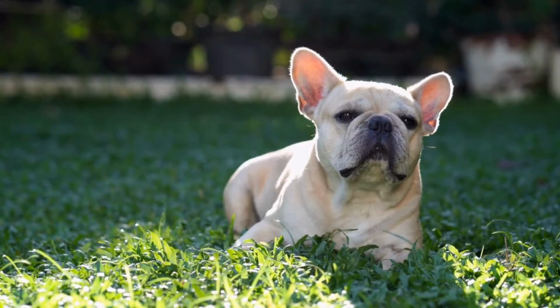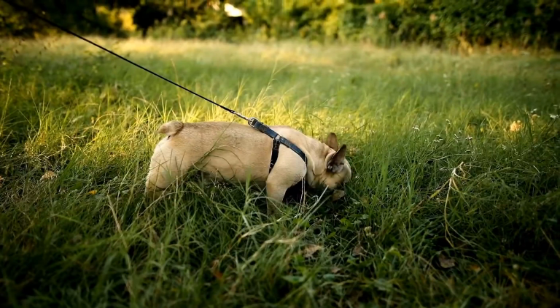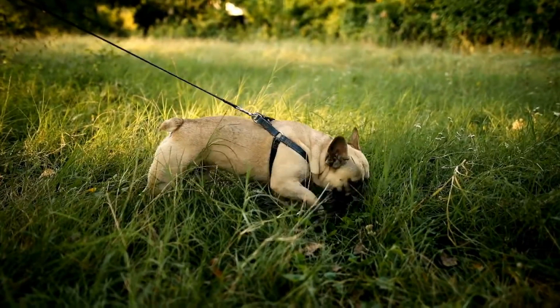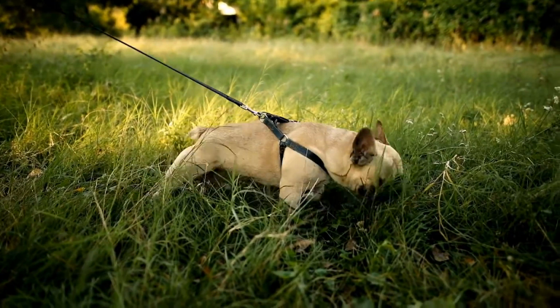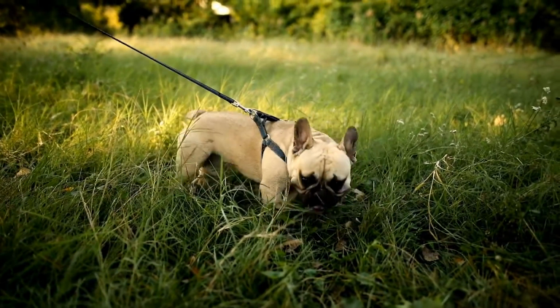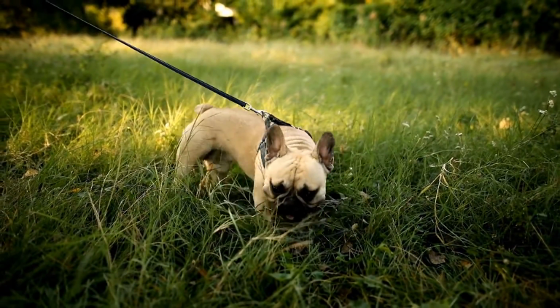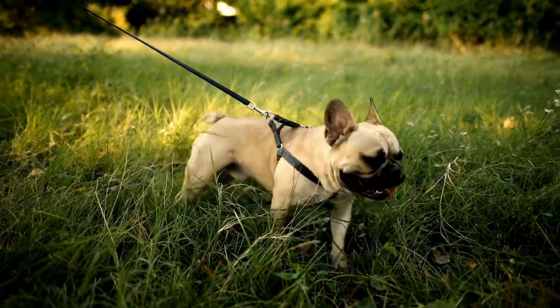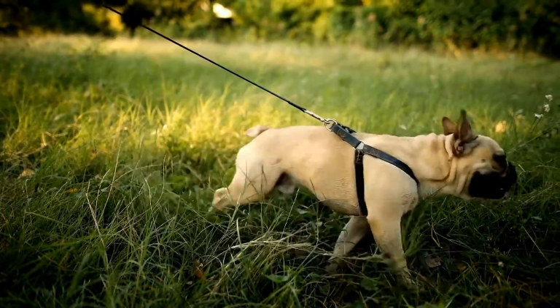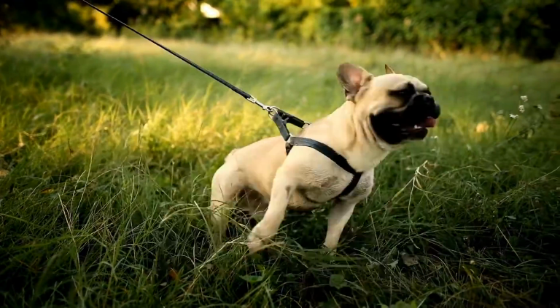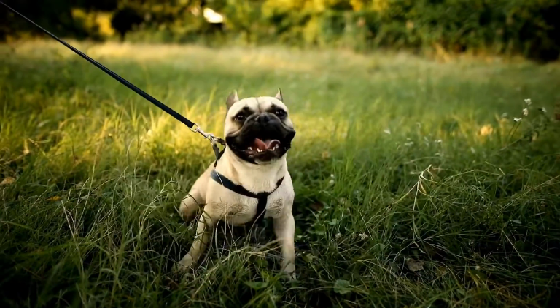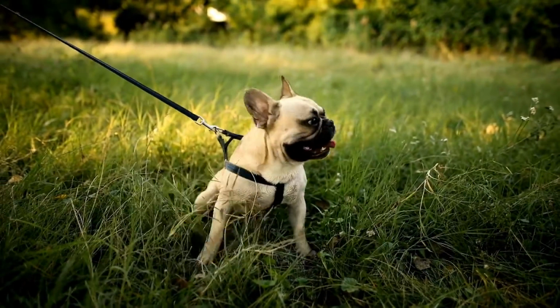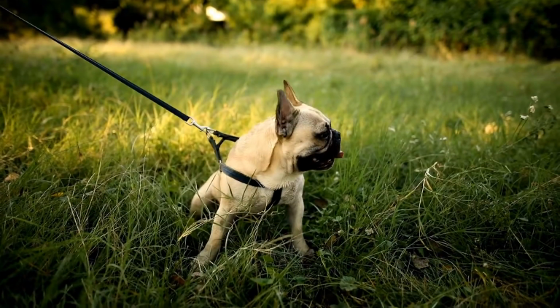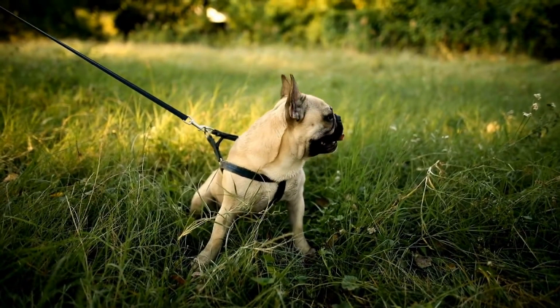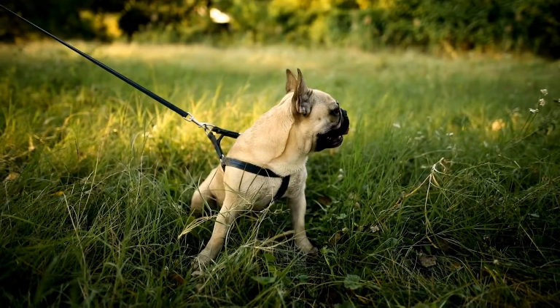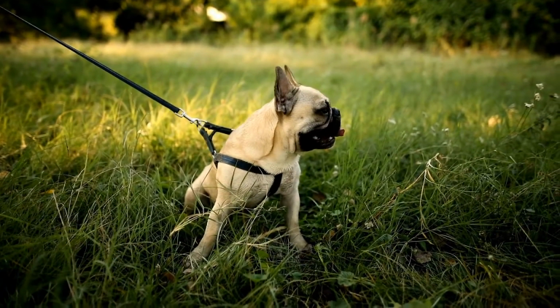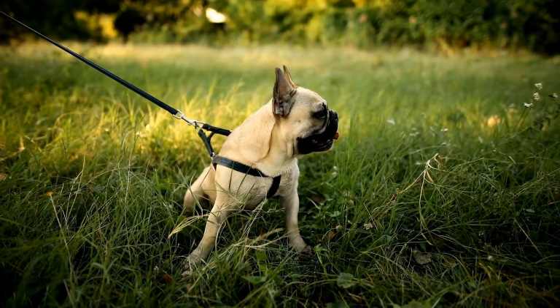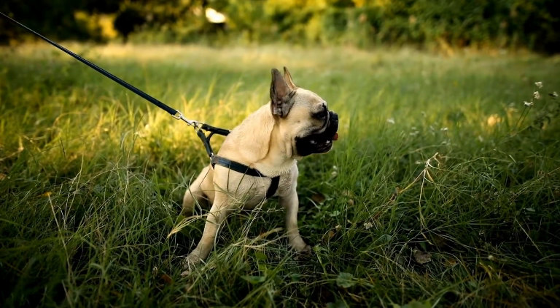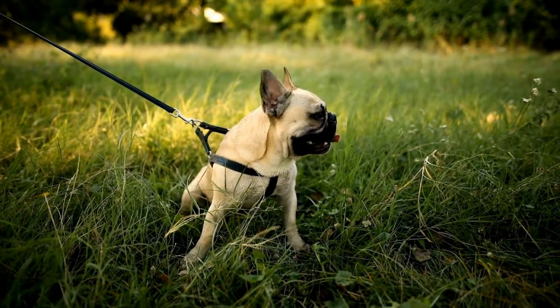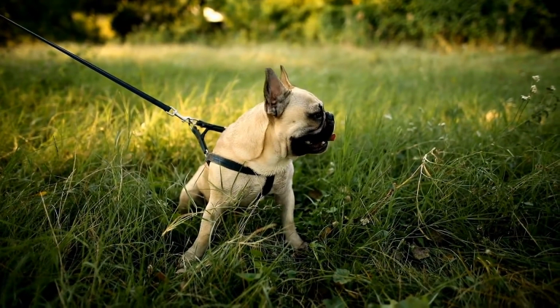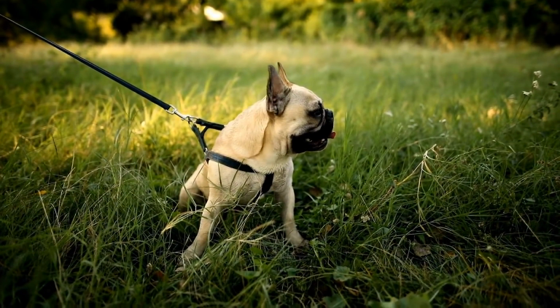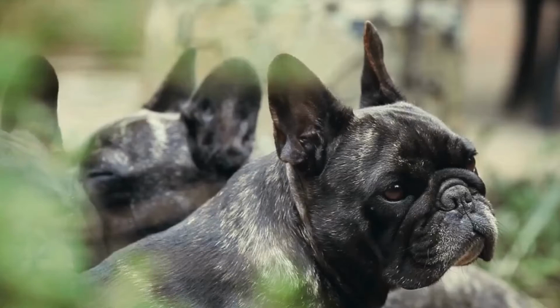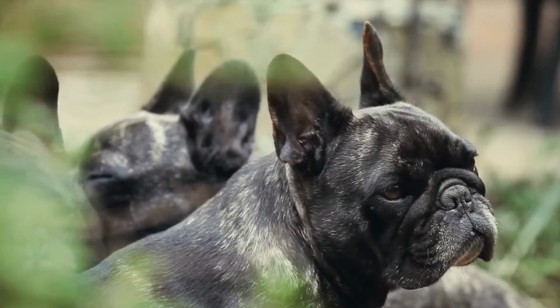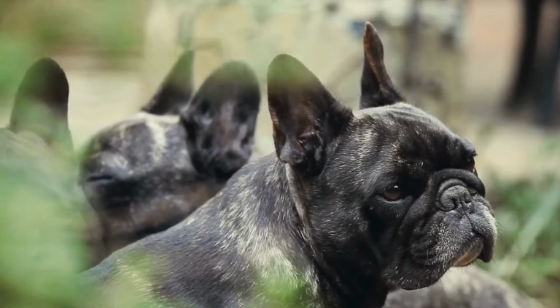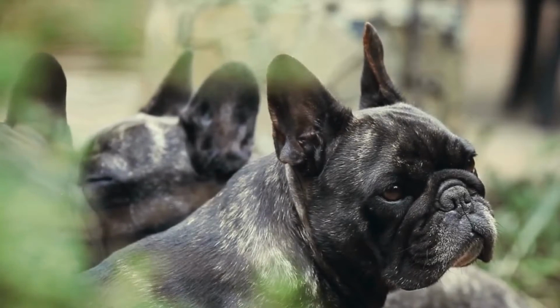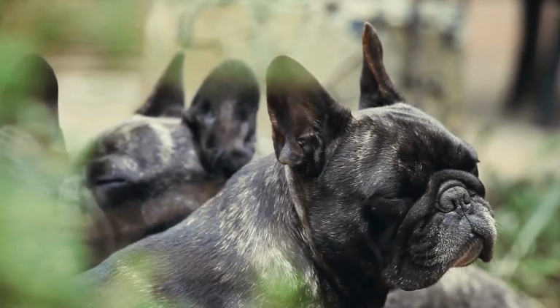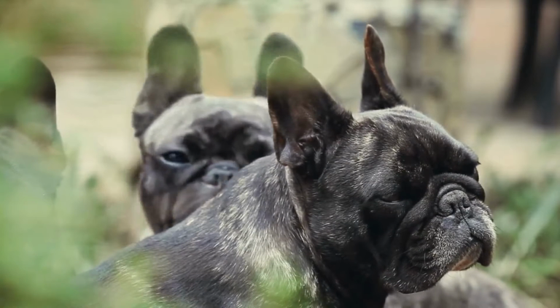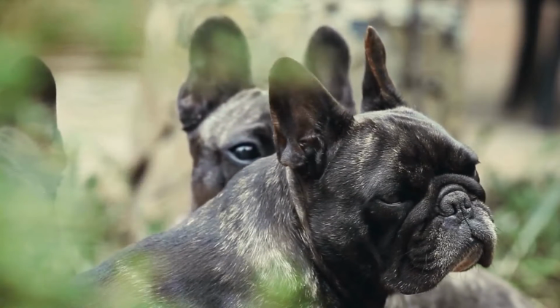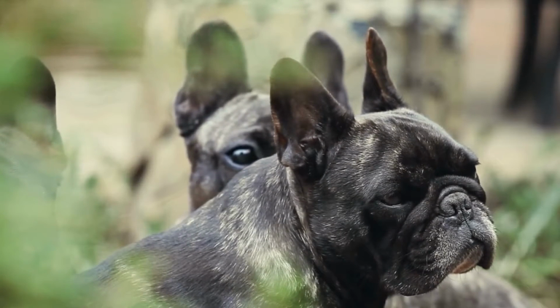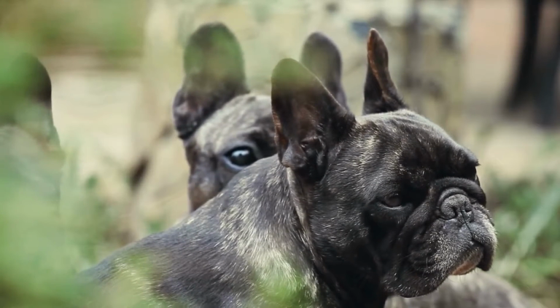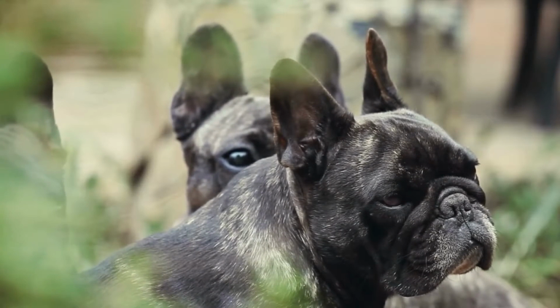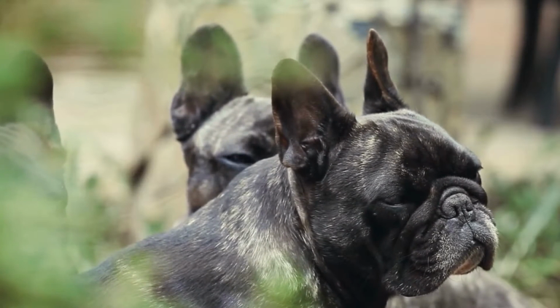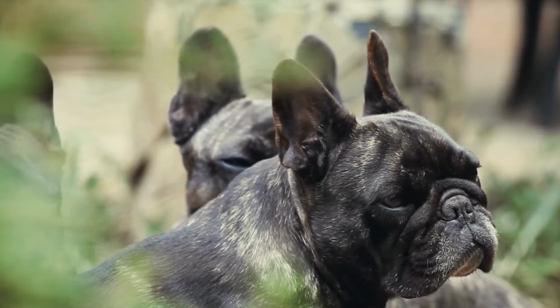Dog Backpack. If you plan on taking long hikes with your French Bulldog, a dog backpack can be a game-changer. It allows your pup to carry their own water and snacks, which can lighten your load significantly.